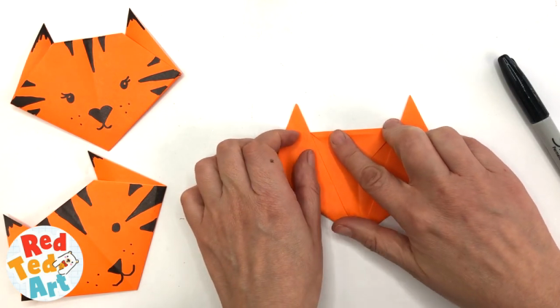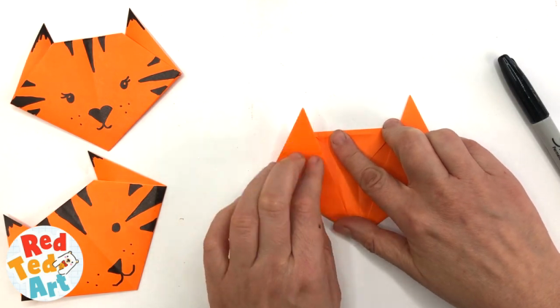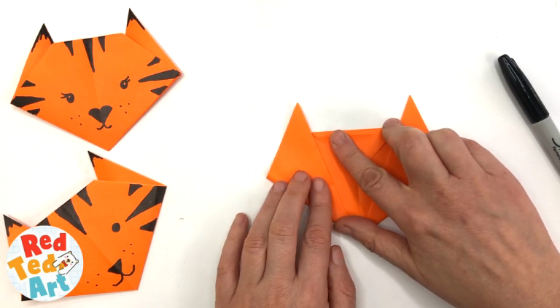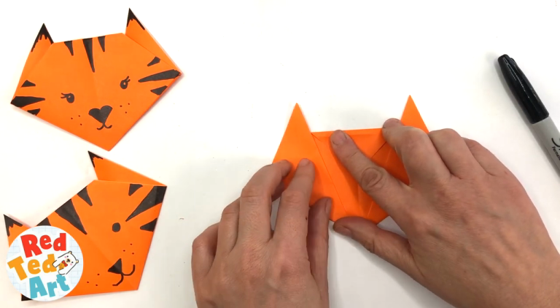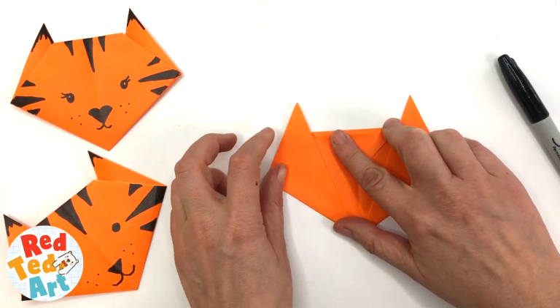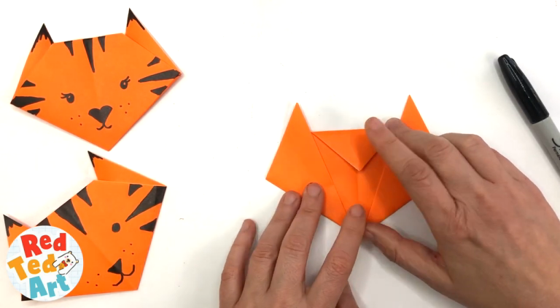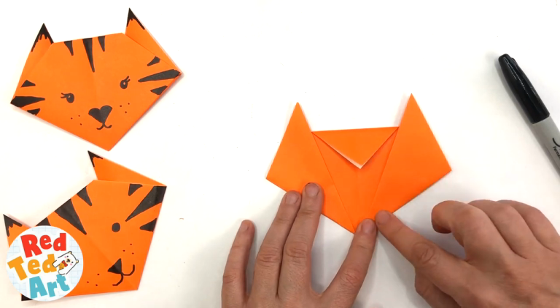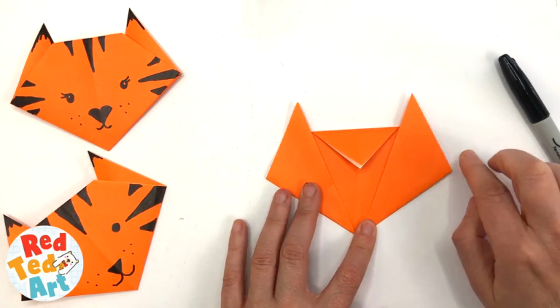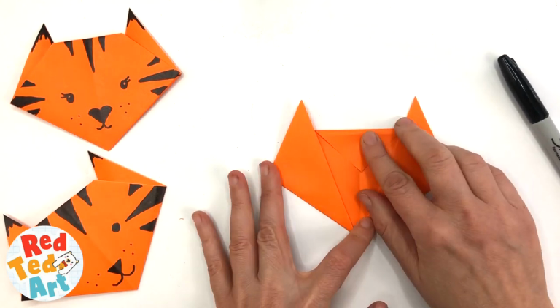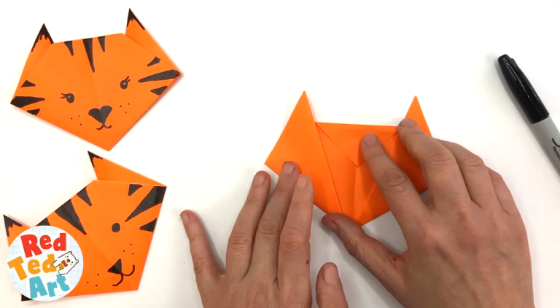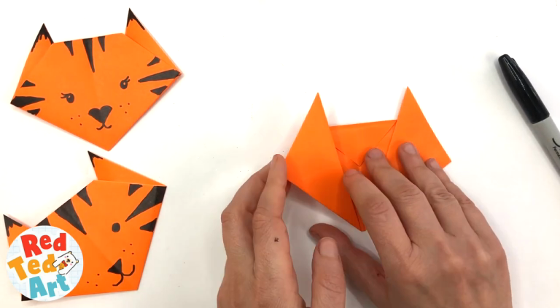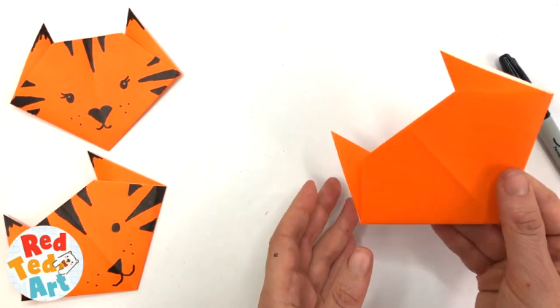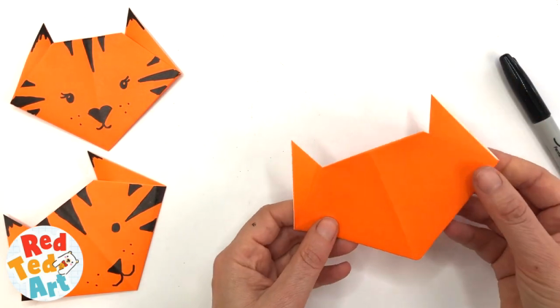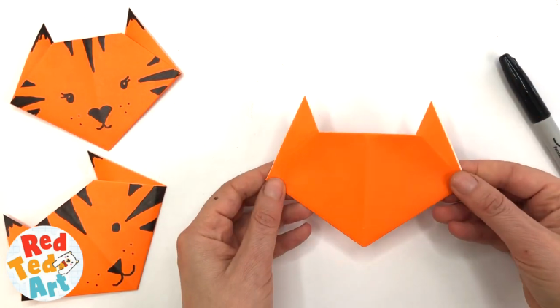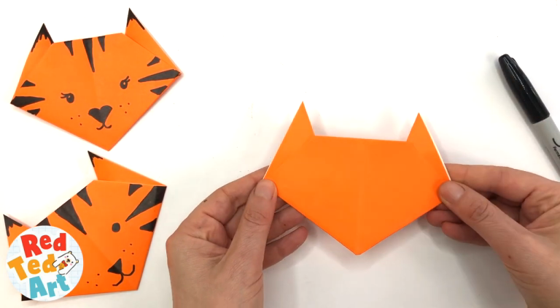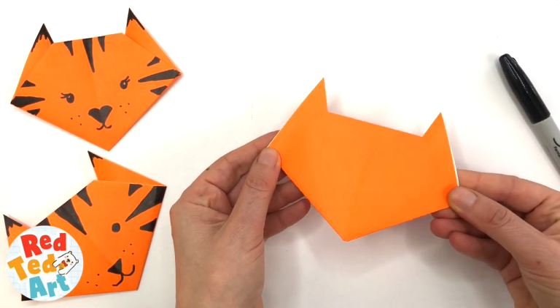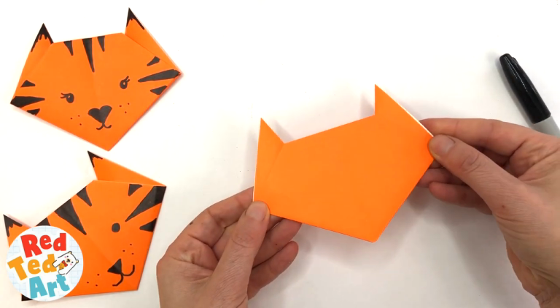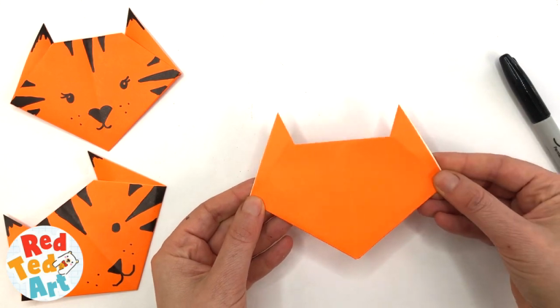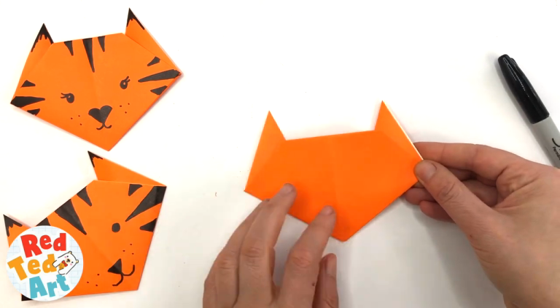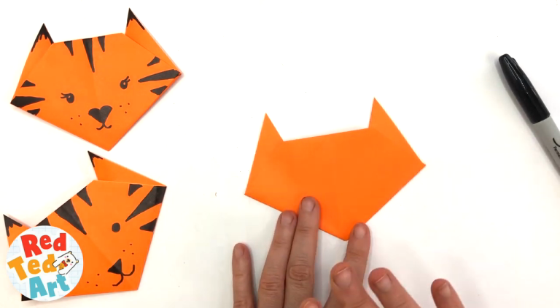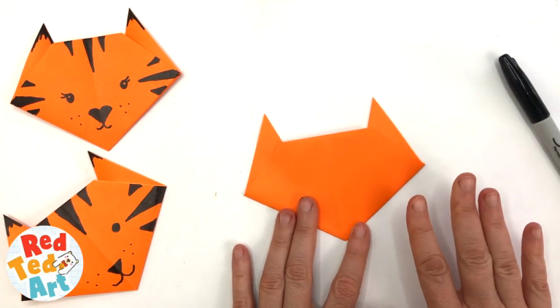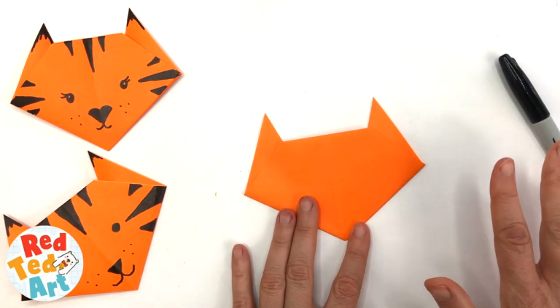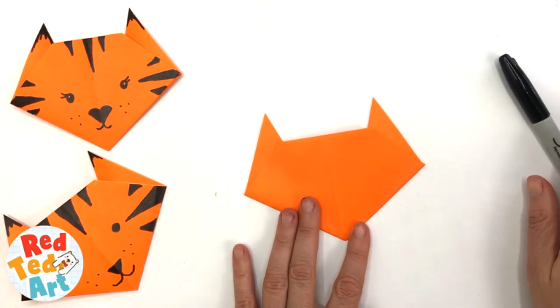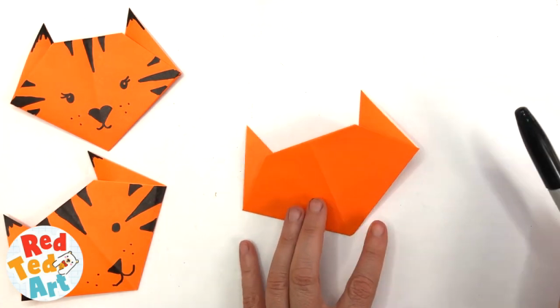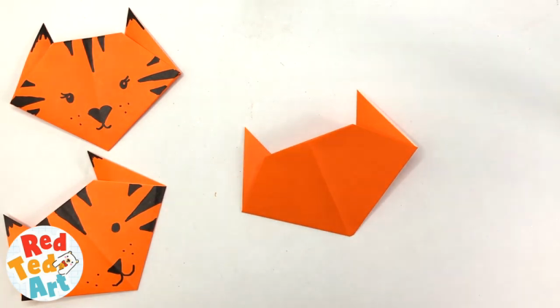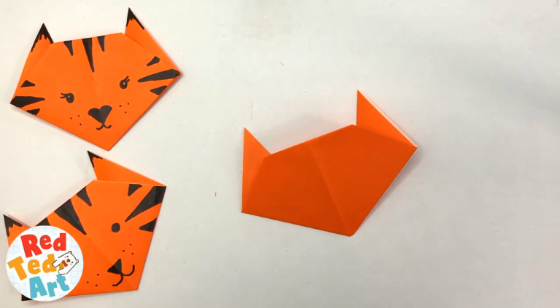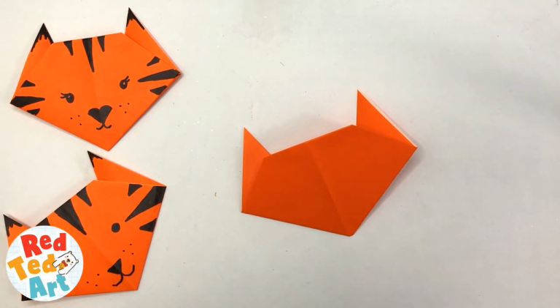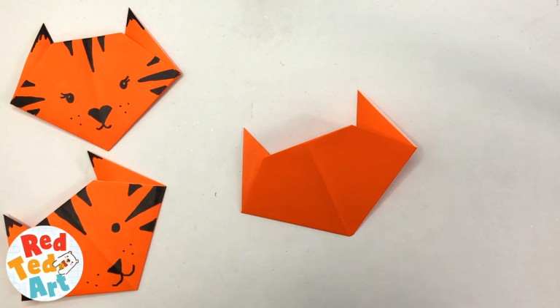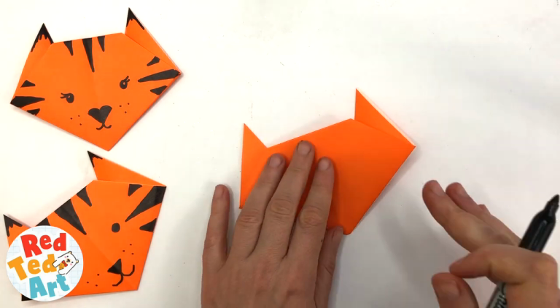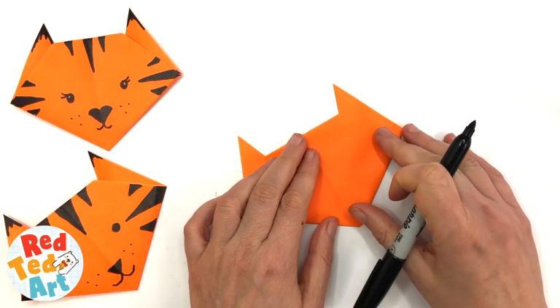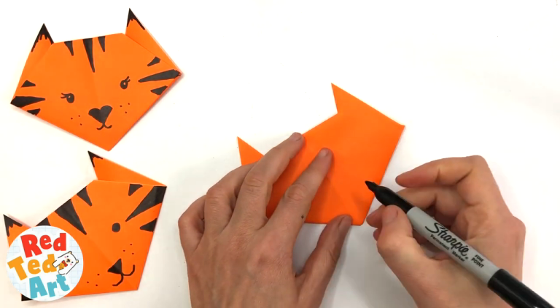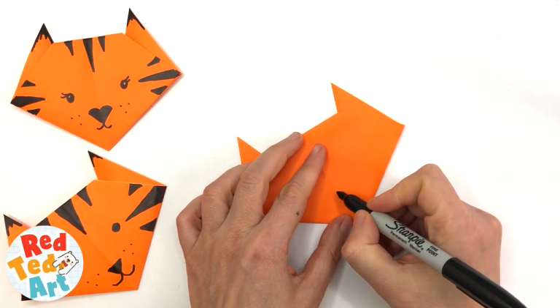If you wish you can now glue these in place — you don't have to. But you've made your basic cat shape. This is the easiest cat origami that's out there, and now all you need to do is decorate it.